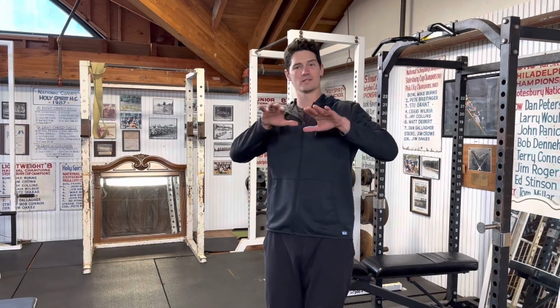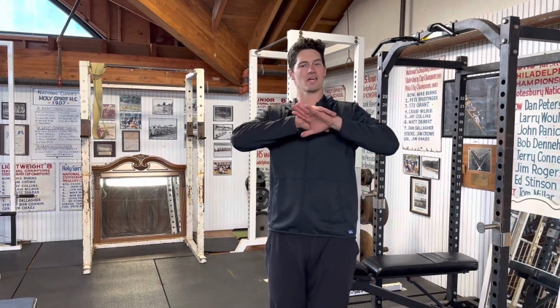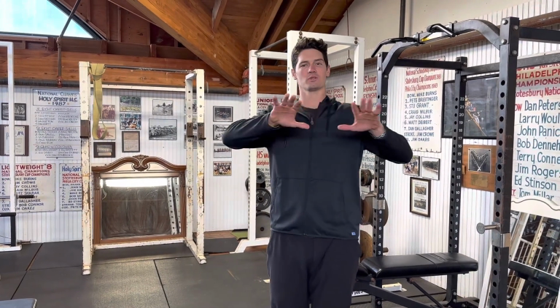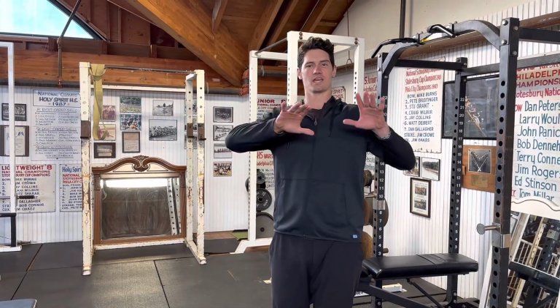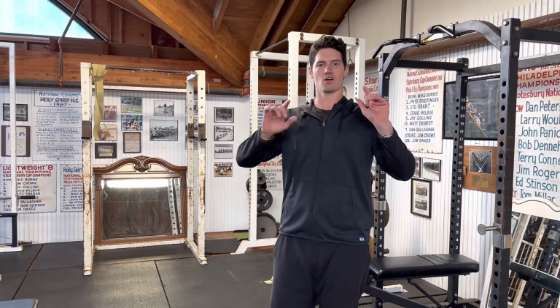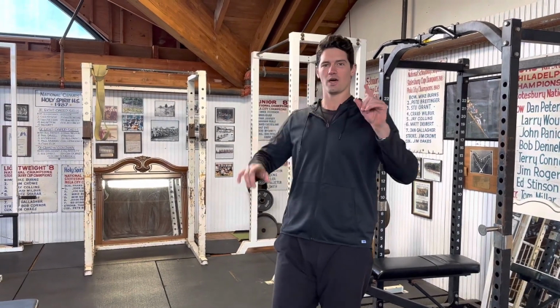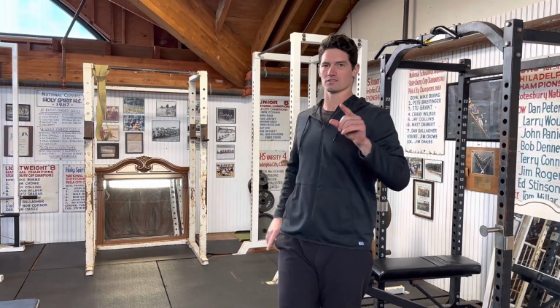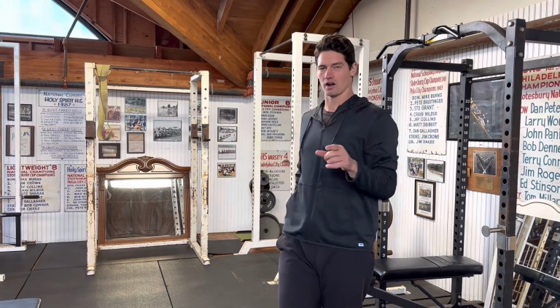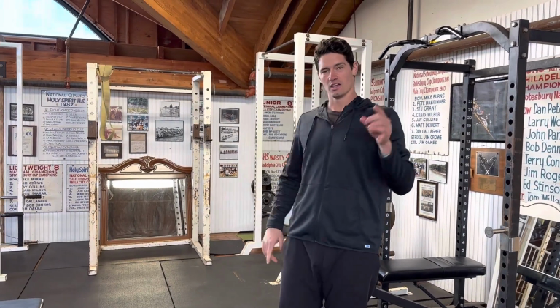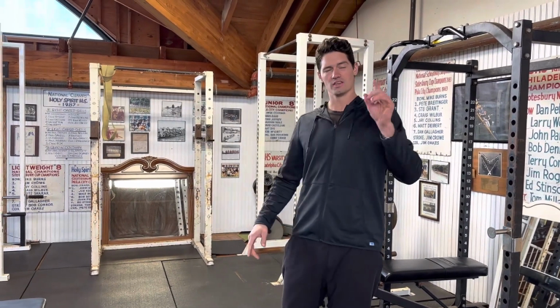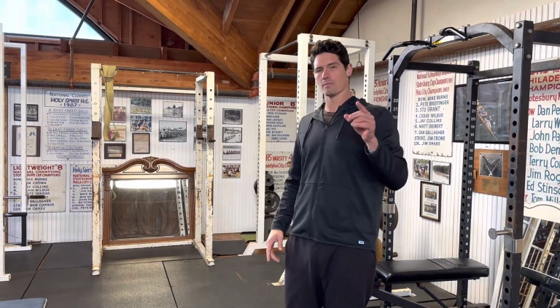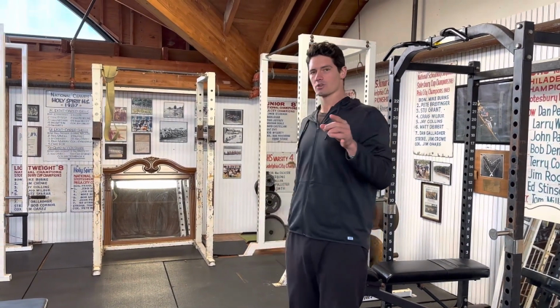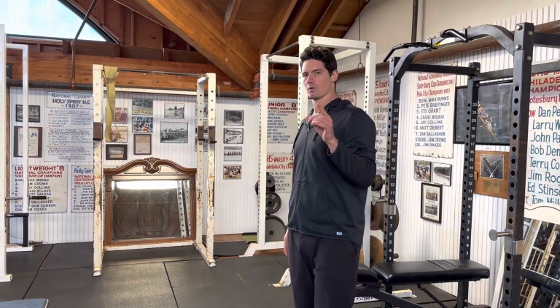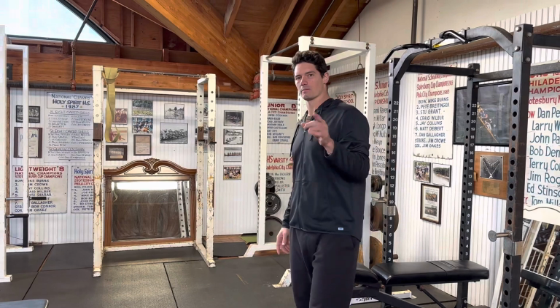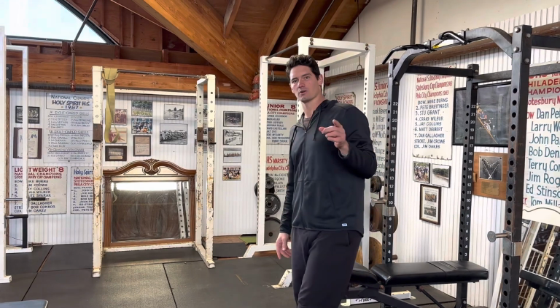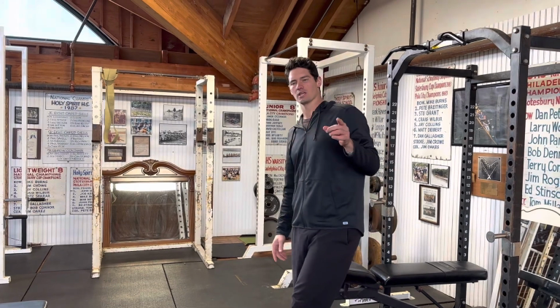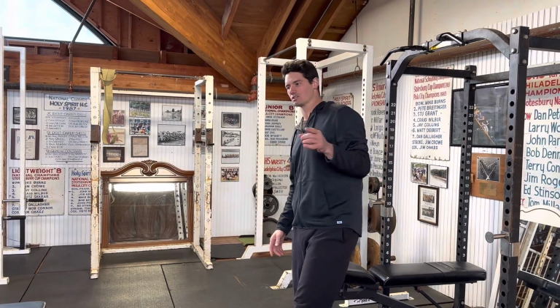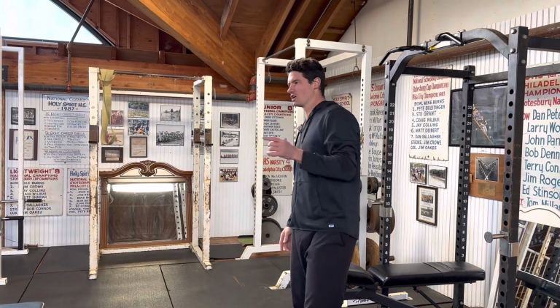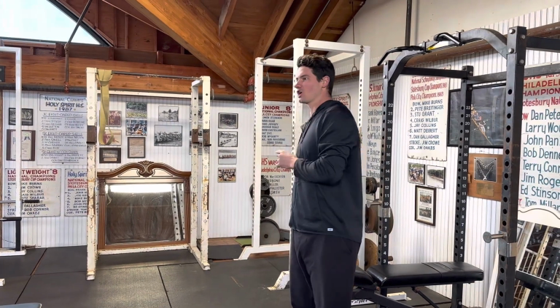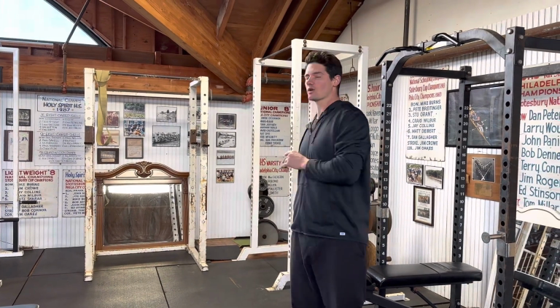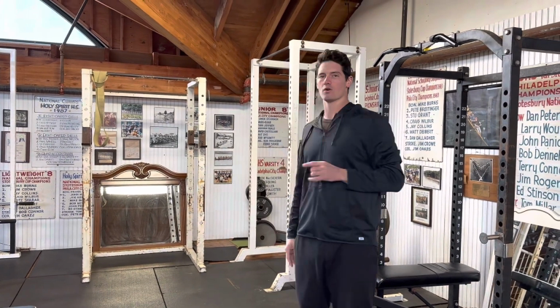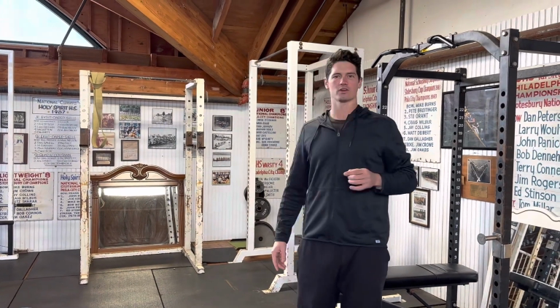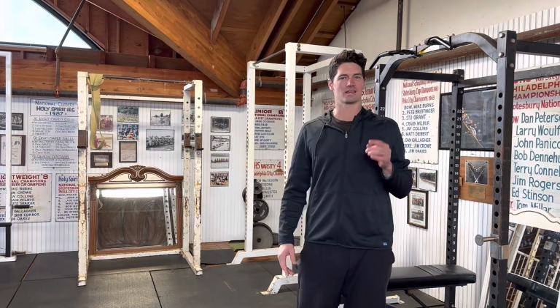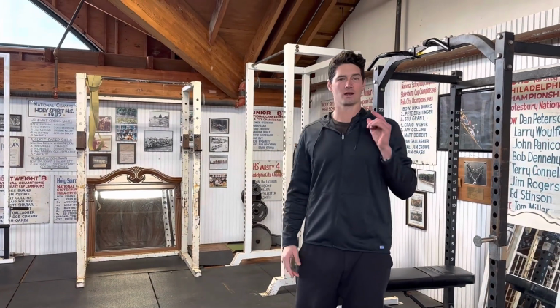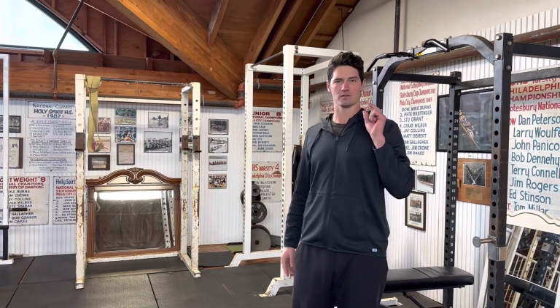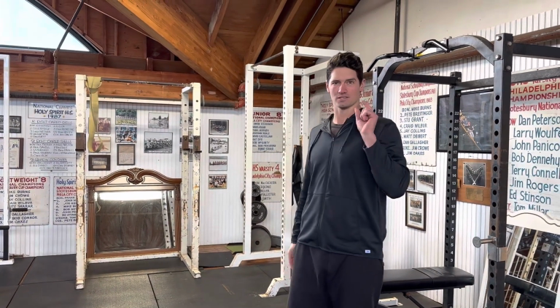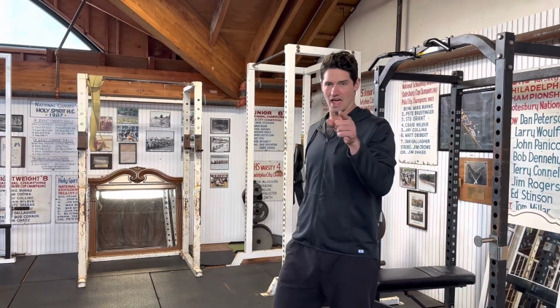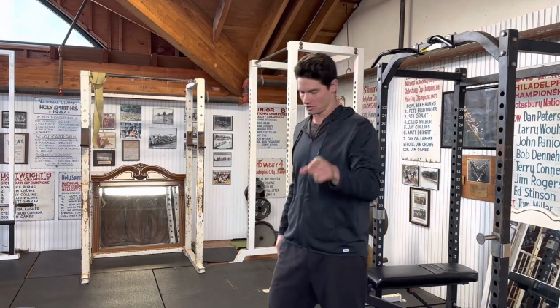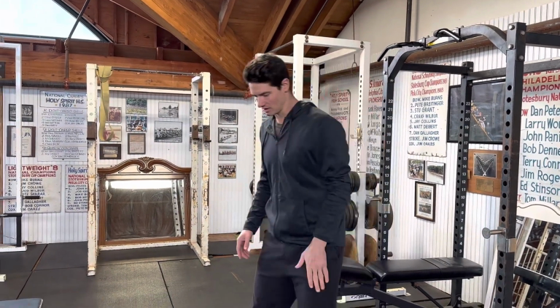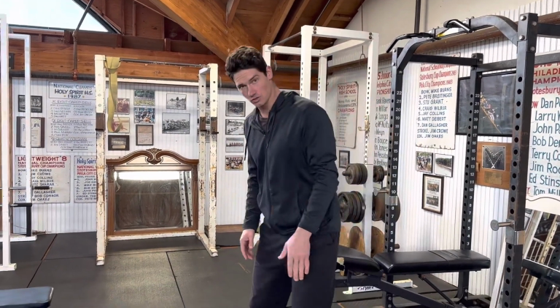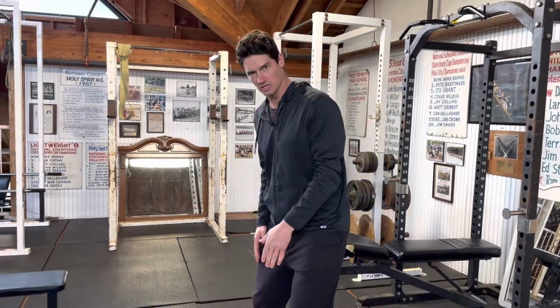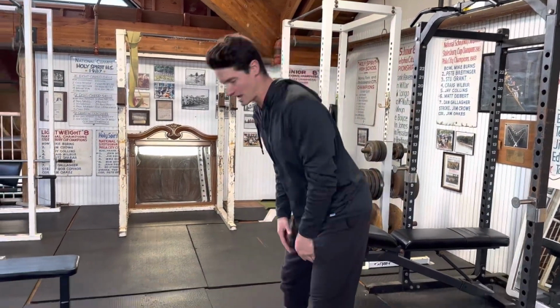One take, only take, no edits. This episode, what we're going to be doing is going over the kettlebell snatch — the swing snatch, to be specific.